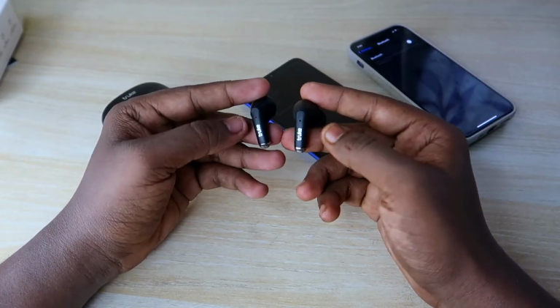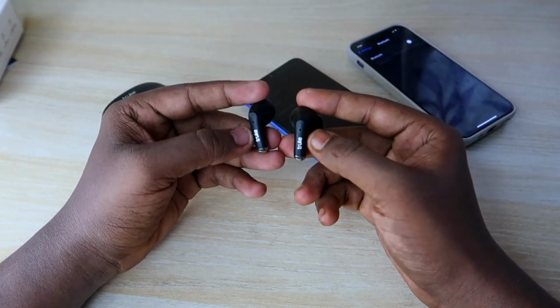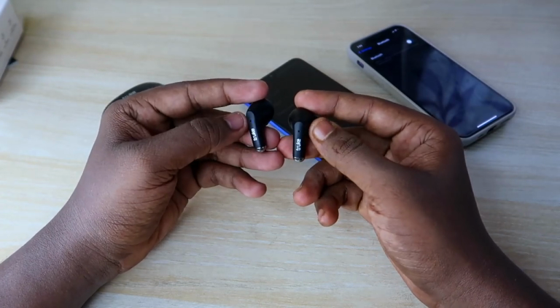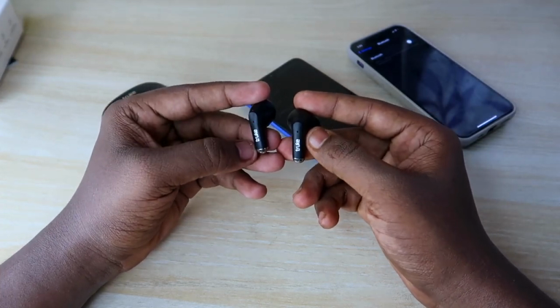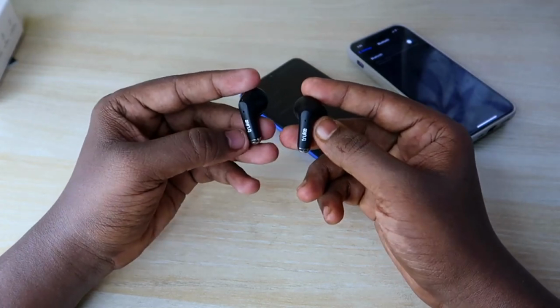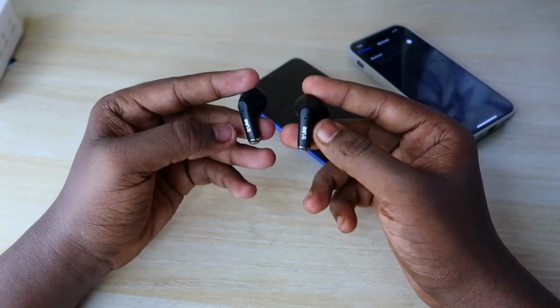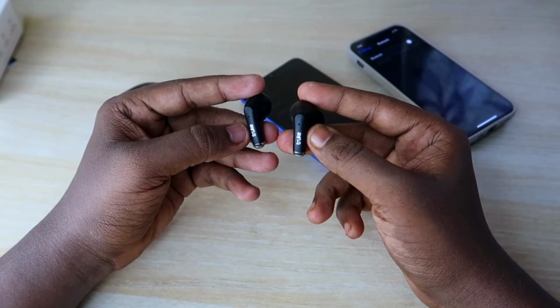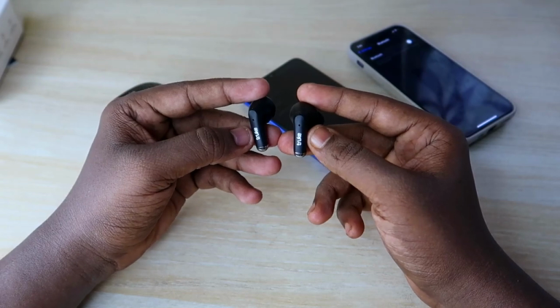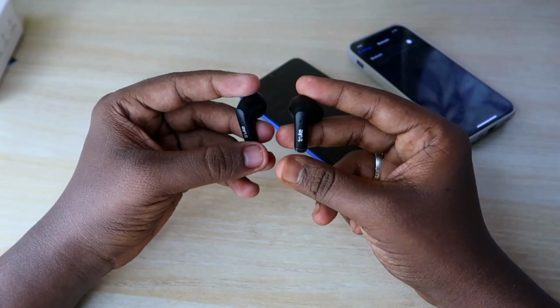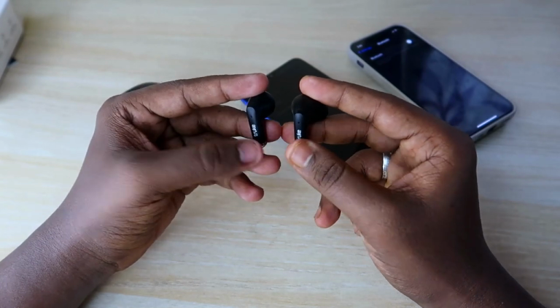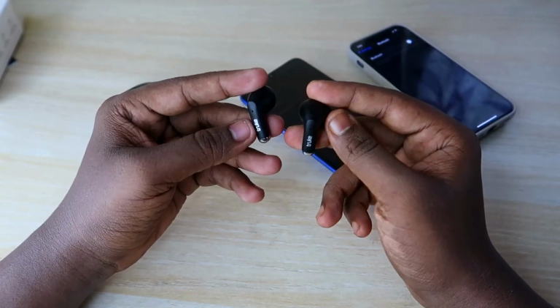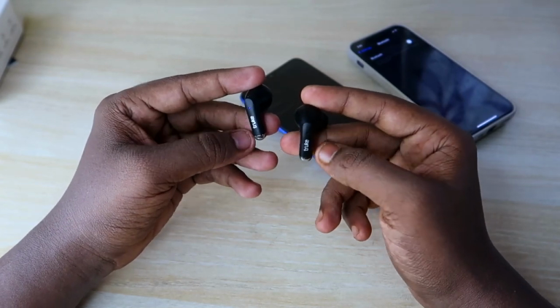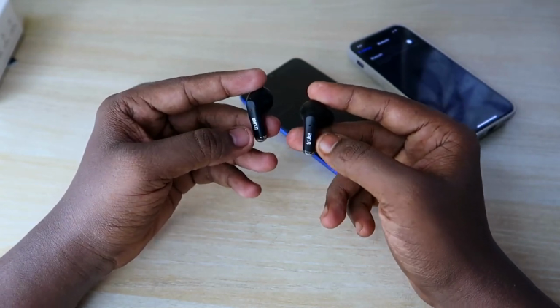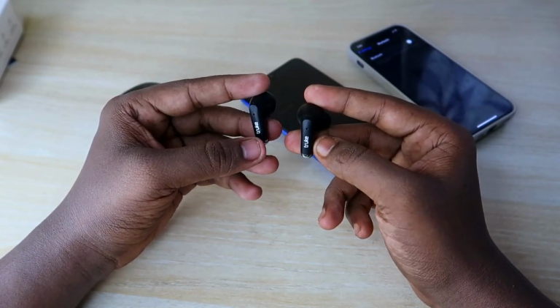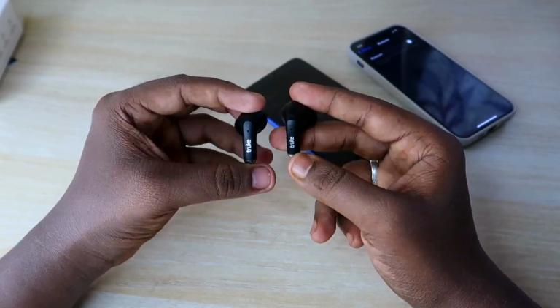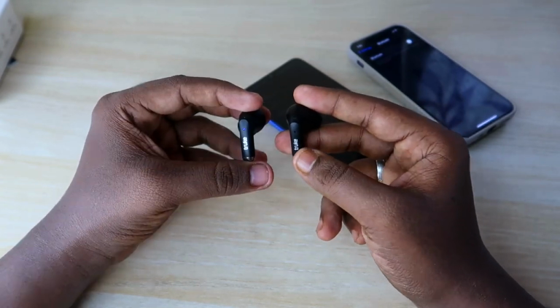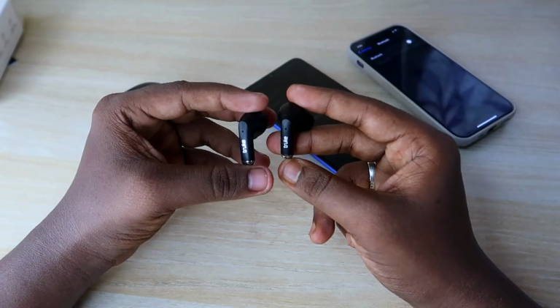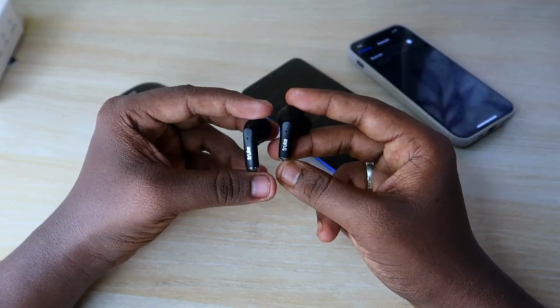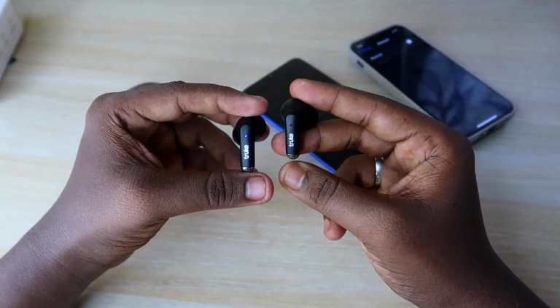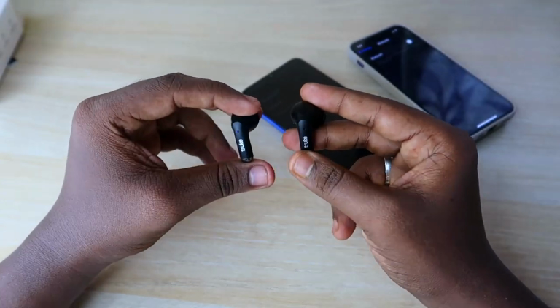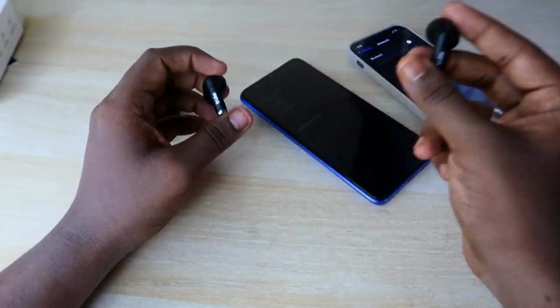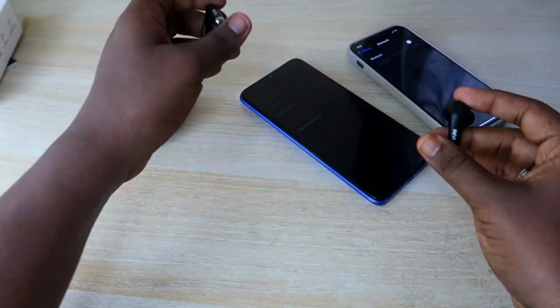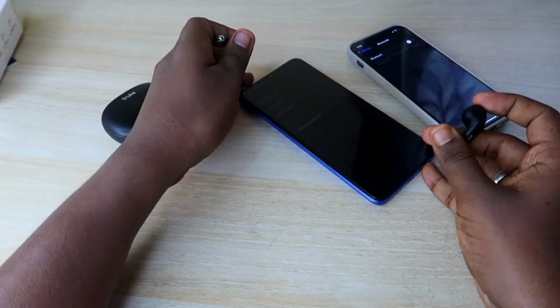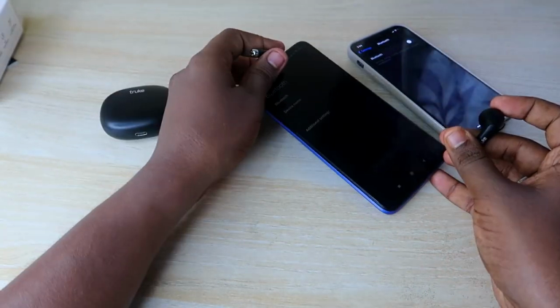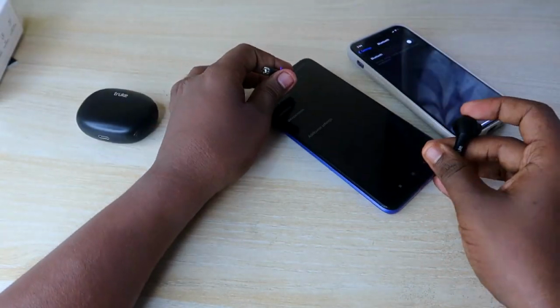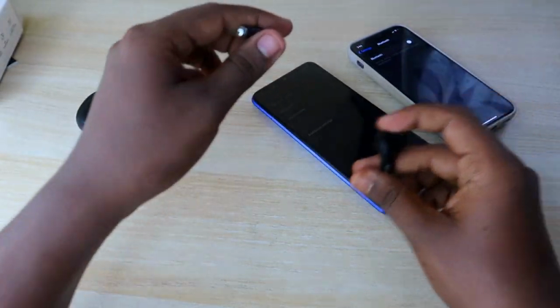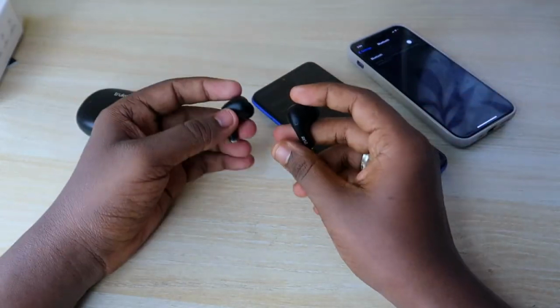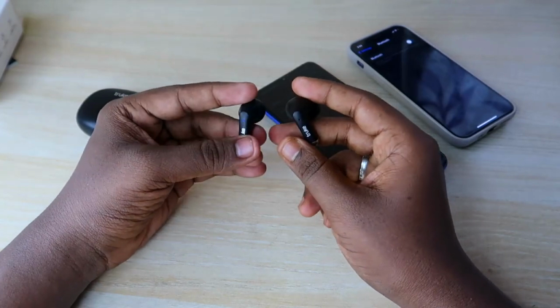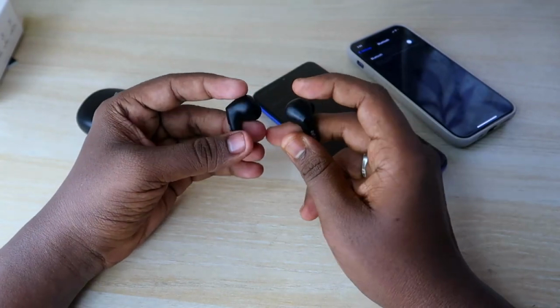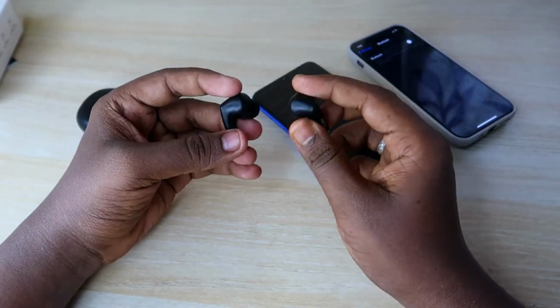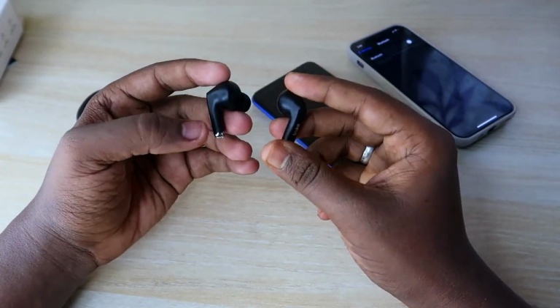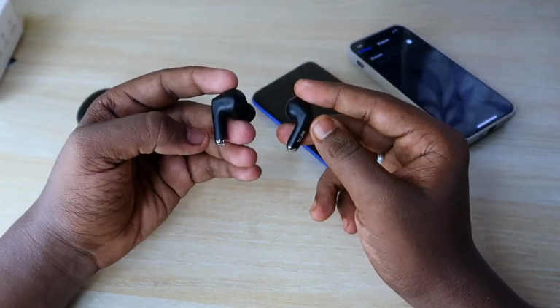Now make sure your earbuds have enough battery, and that the earbuds are in pairing mode. Also ensure the earbuds are not connected to any nearby devices — unpair them from all devices before proceeding.